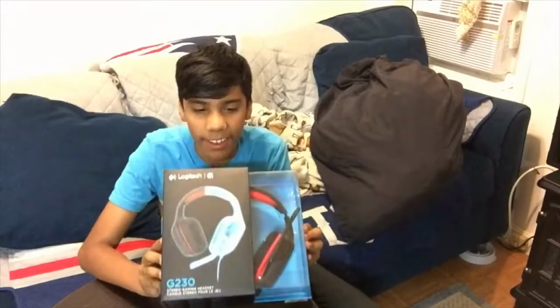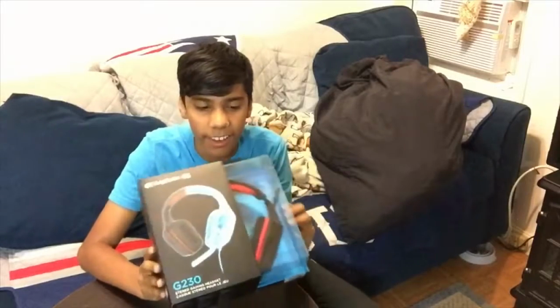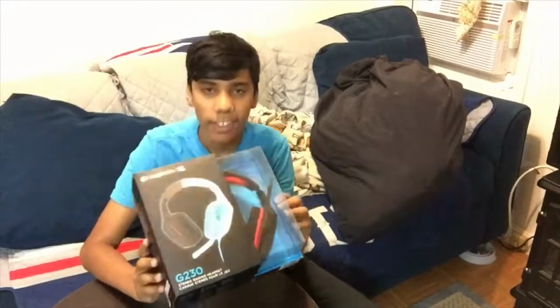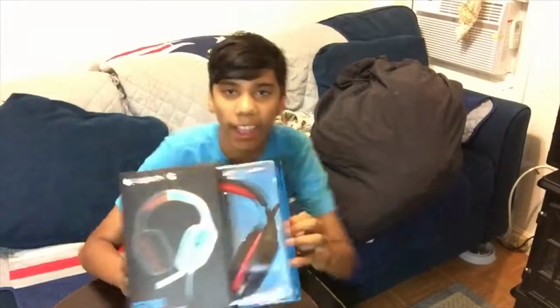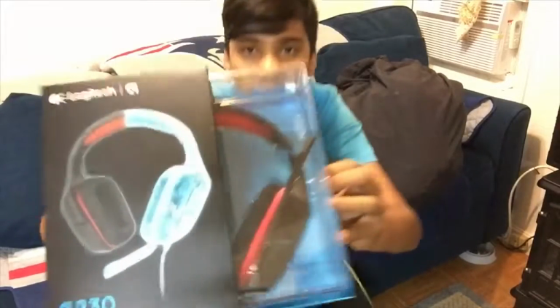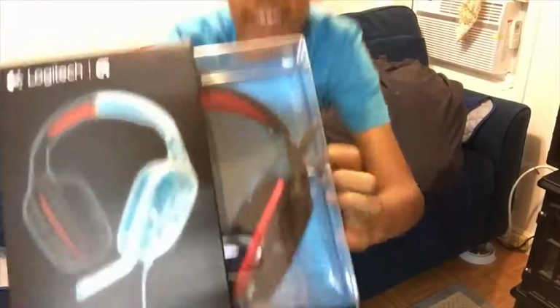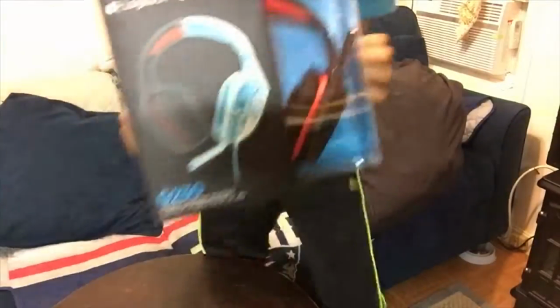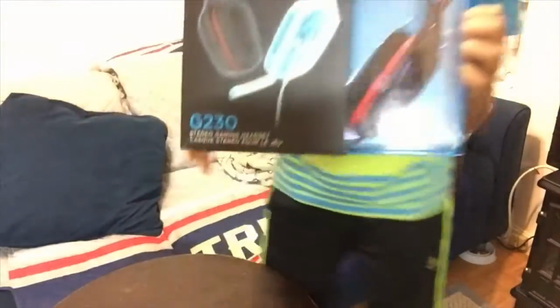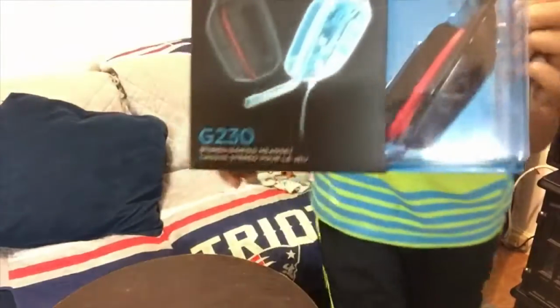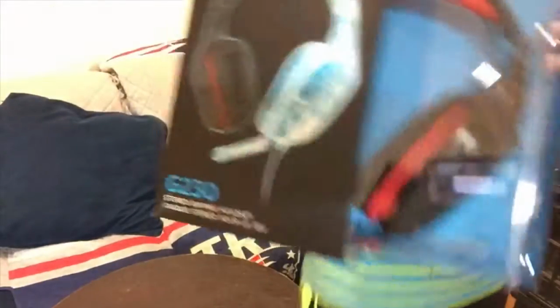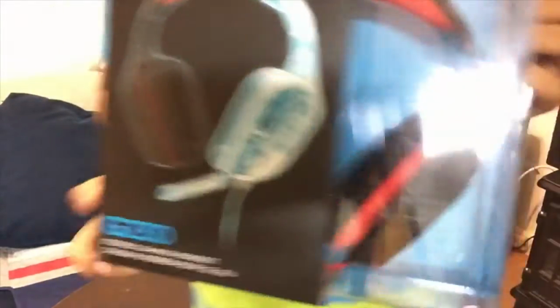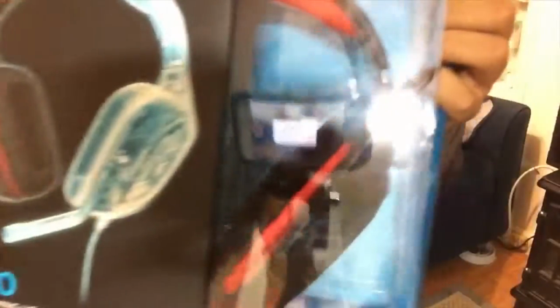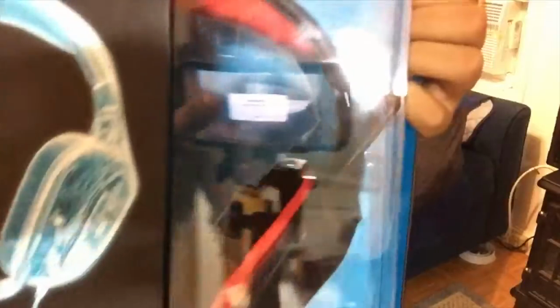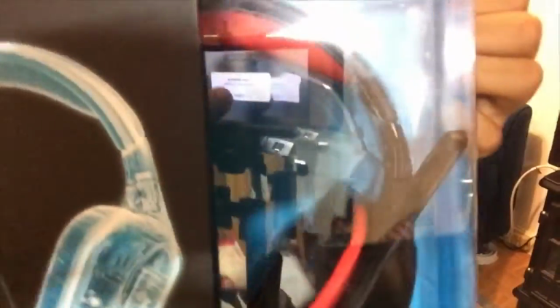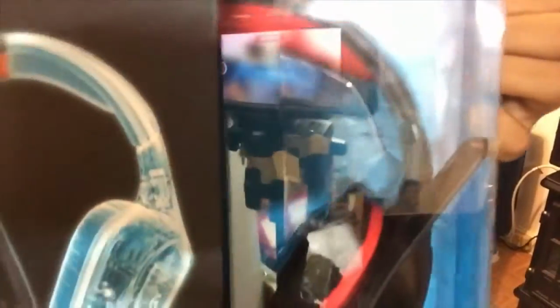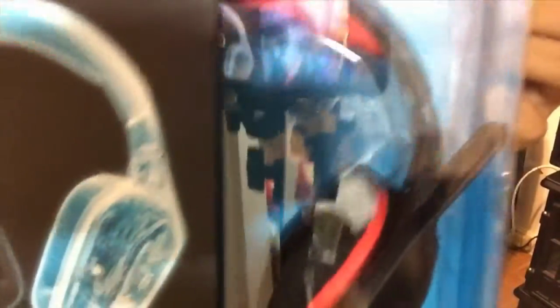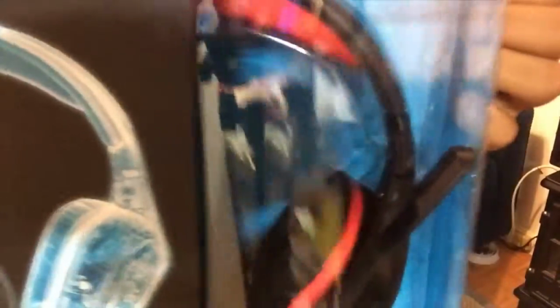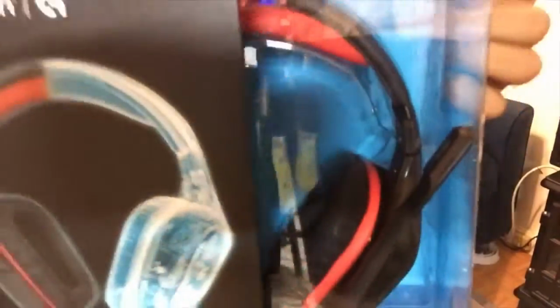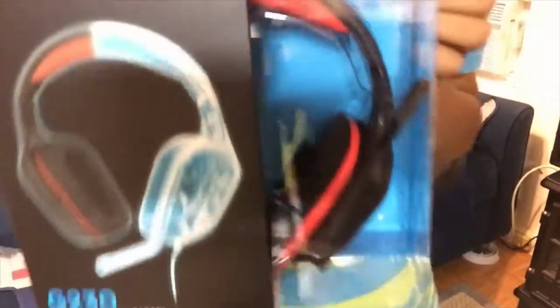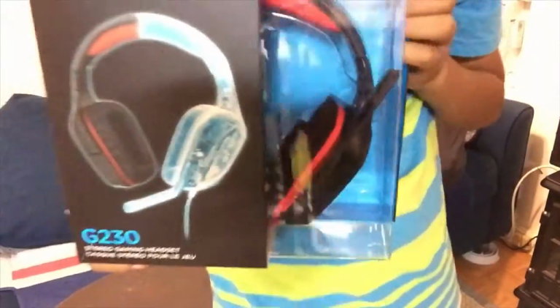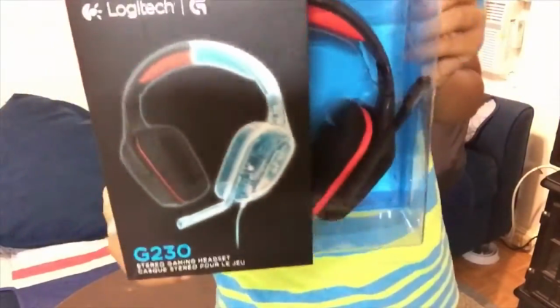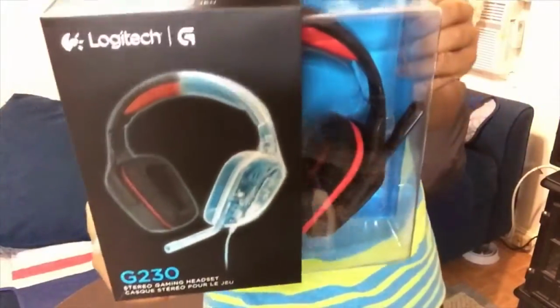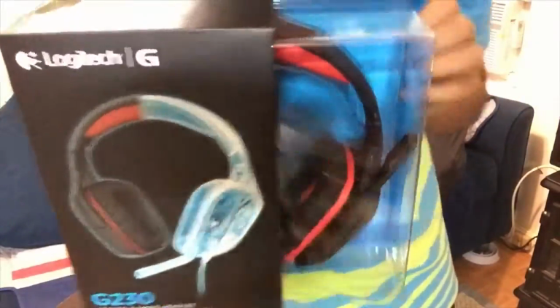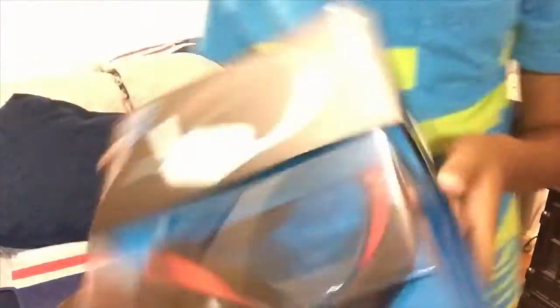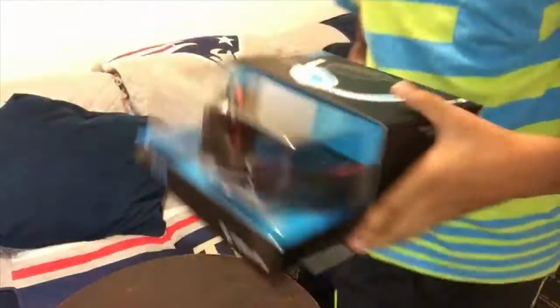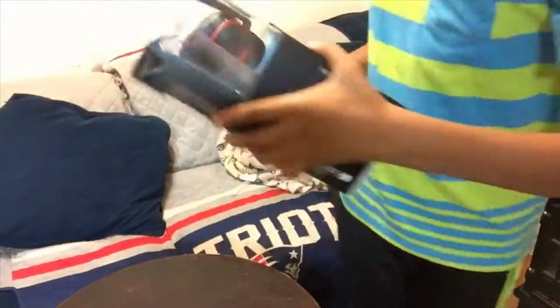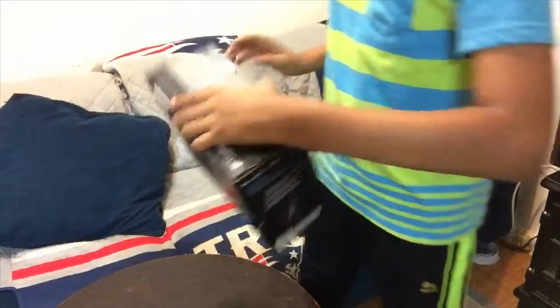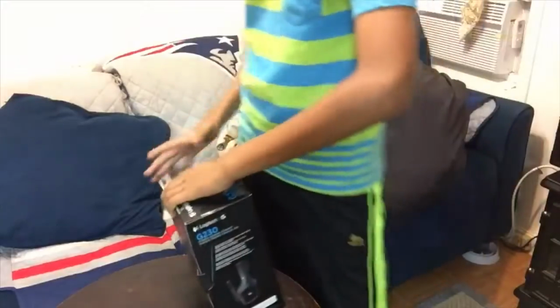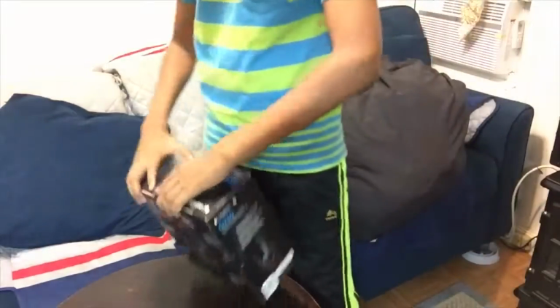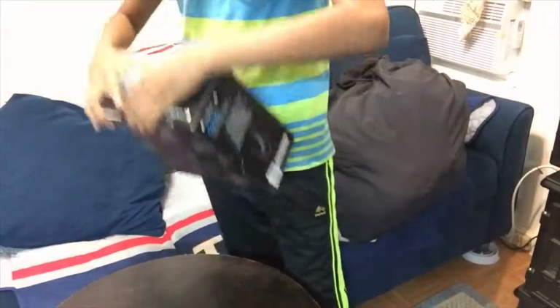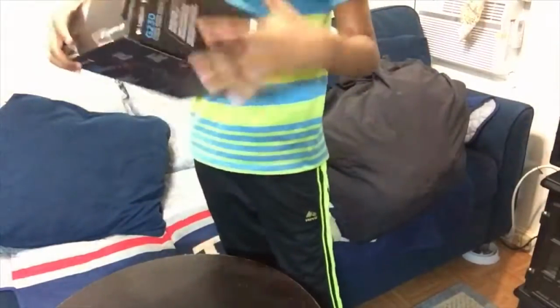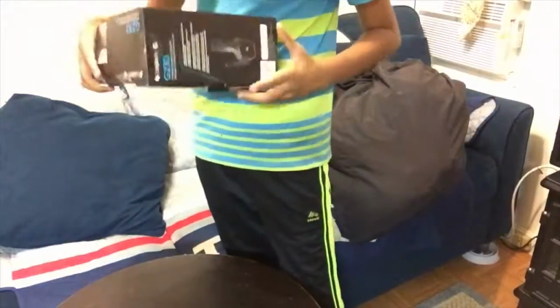This is it right here as you guys can see — not that bad of a gaming headset. This is what the box looks like.